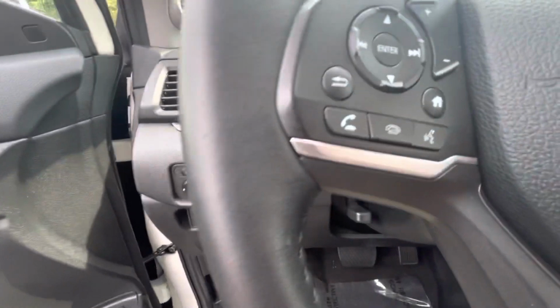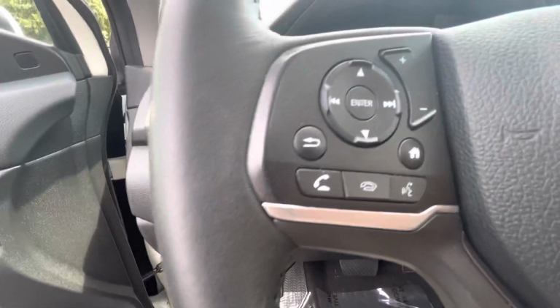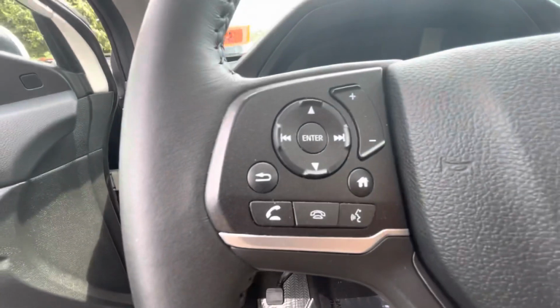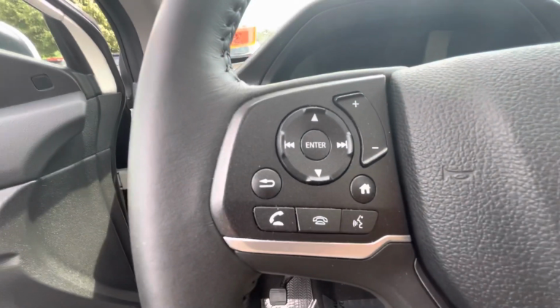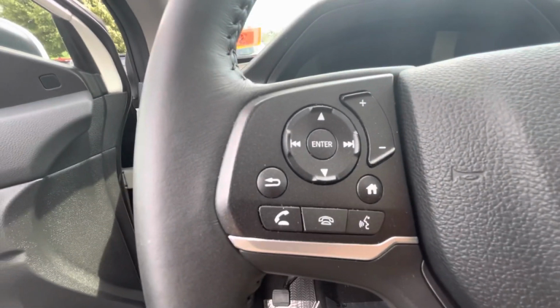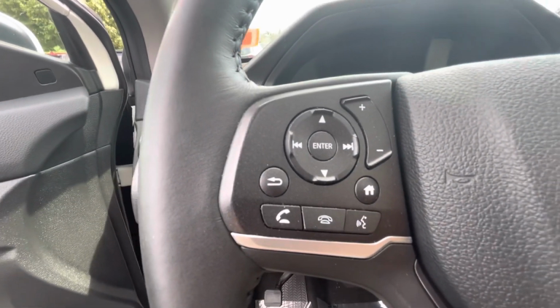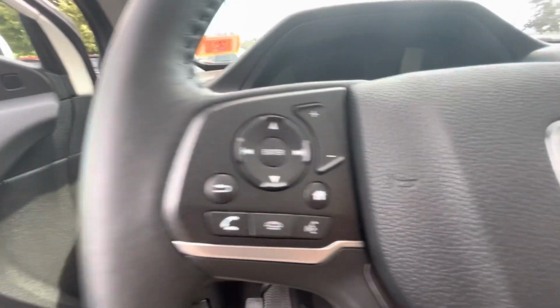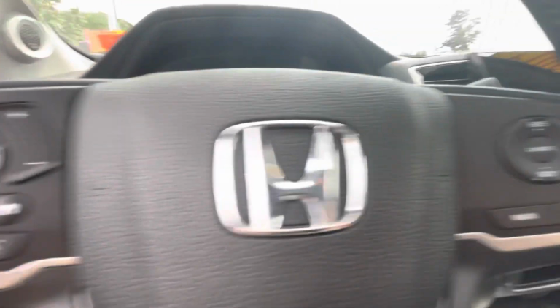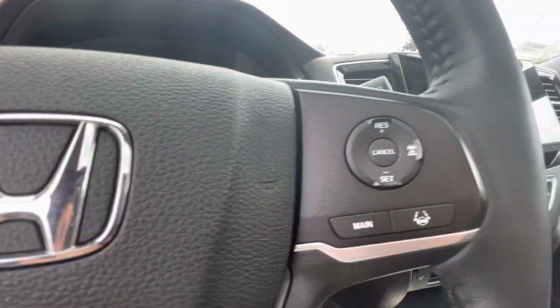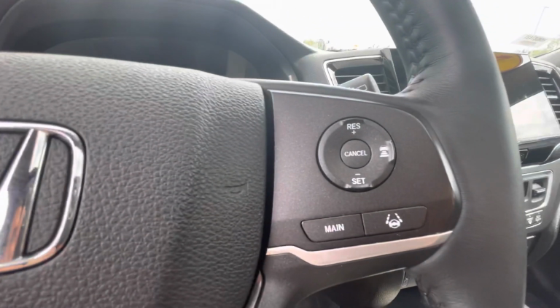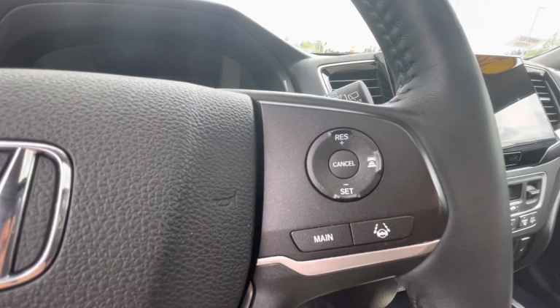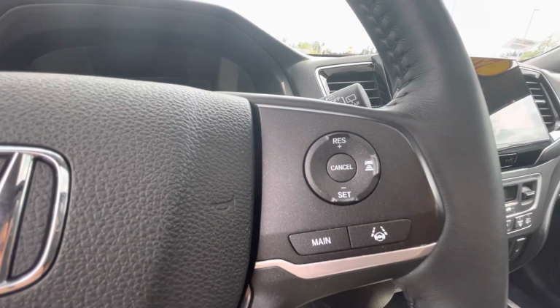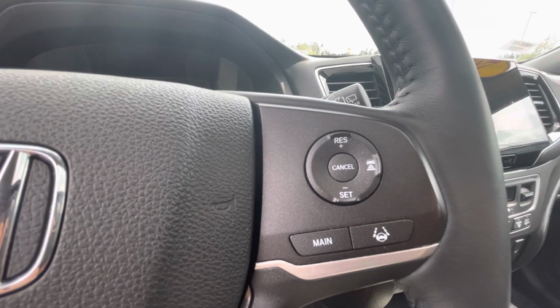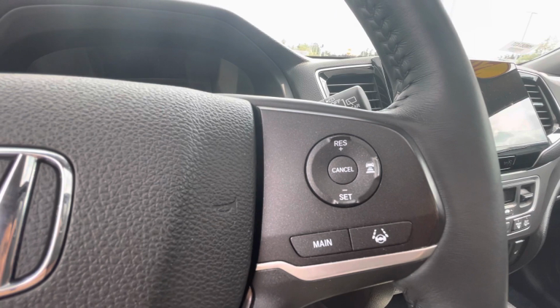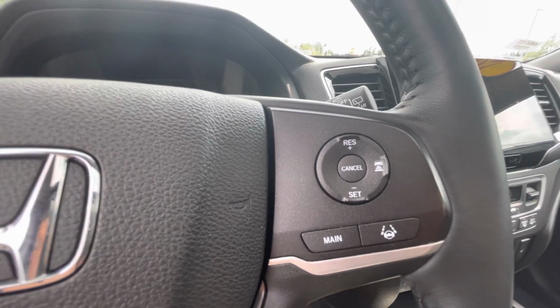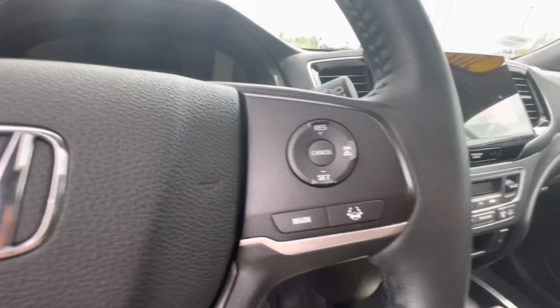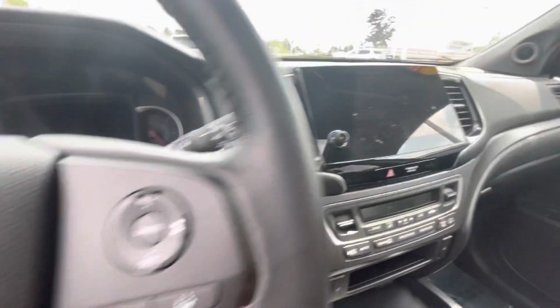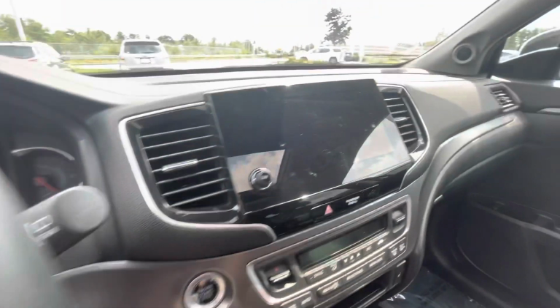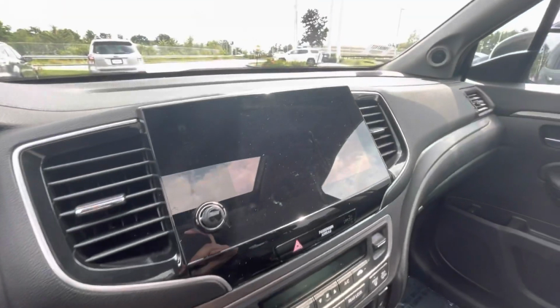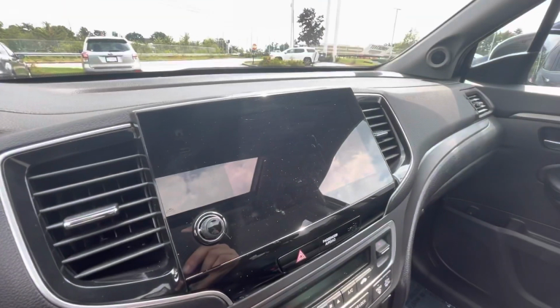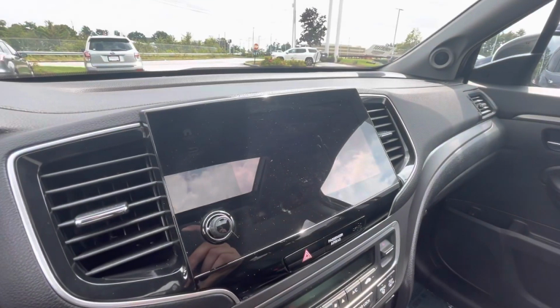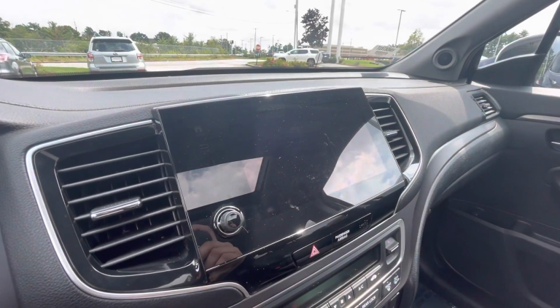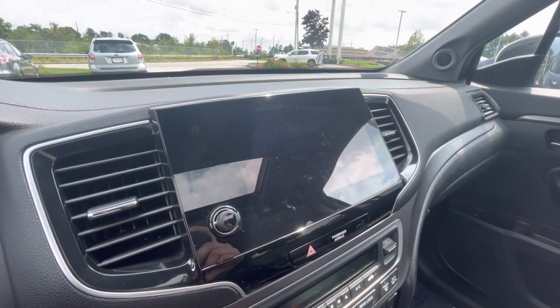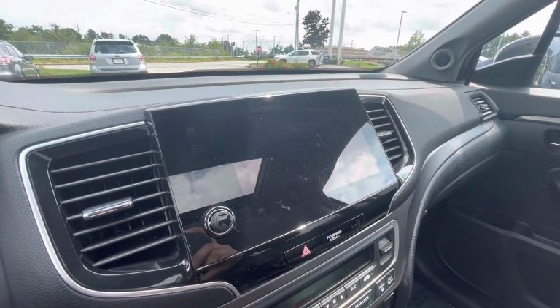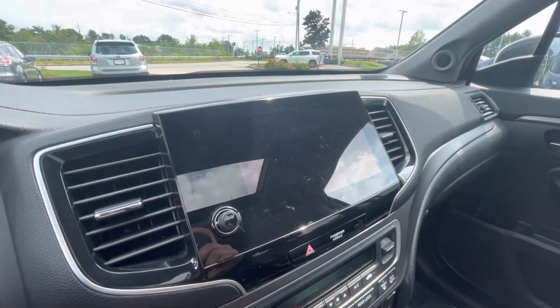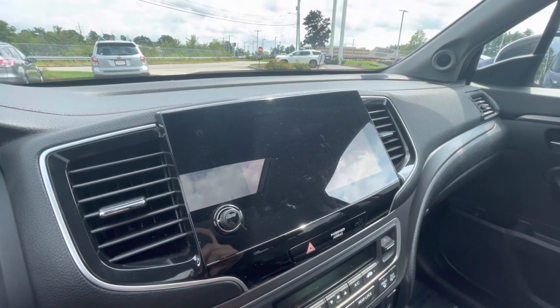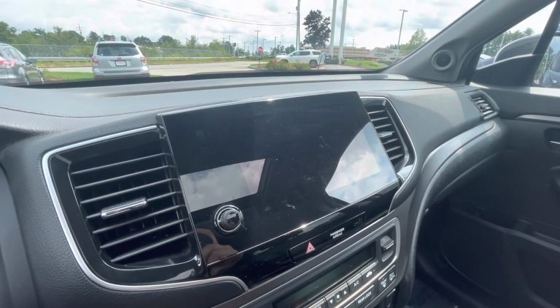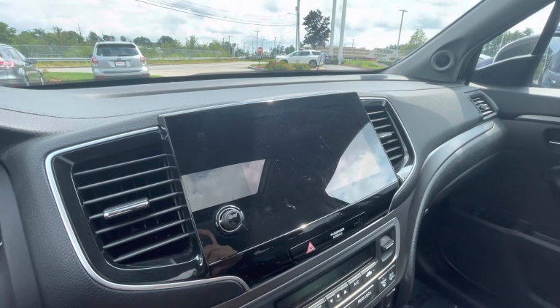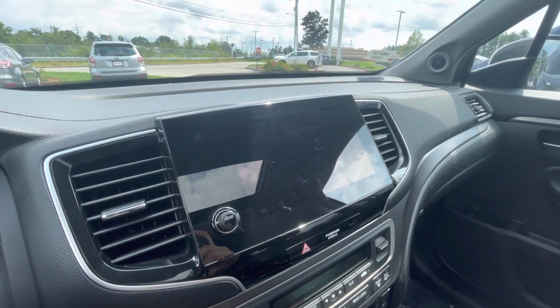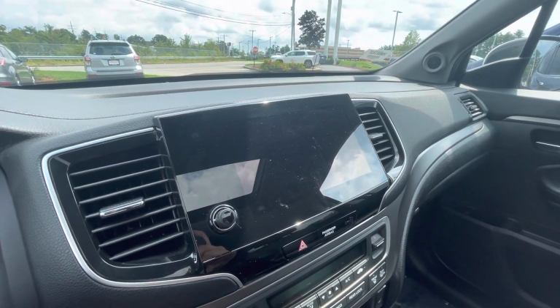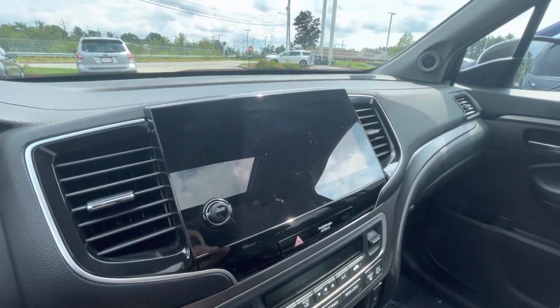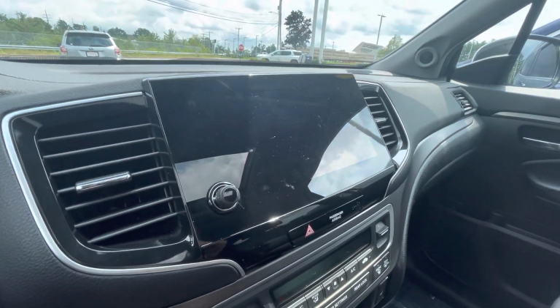You can manage your phone calls right here on the steering wheel. The other side you got your adaptive cruise control option. You get a nice big display with Android Auto and Apple CarPlay, depending on what type of phone you might have.